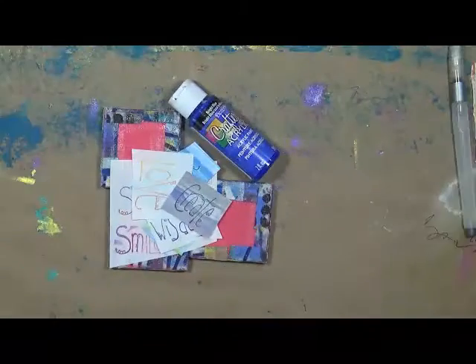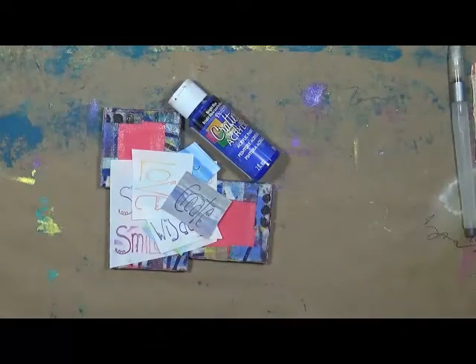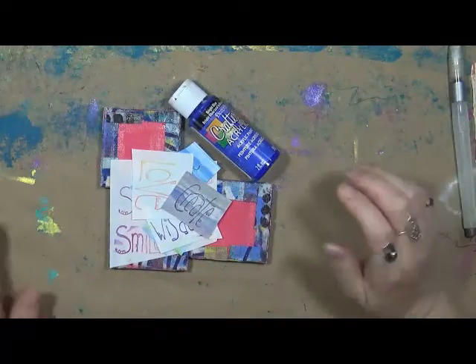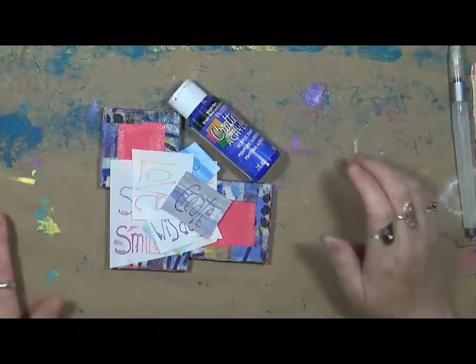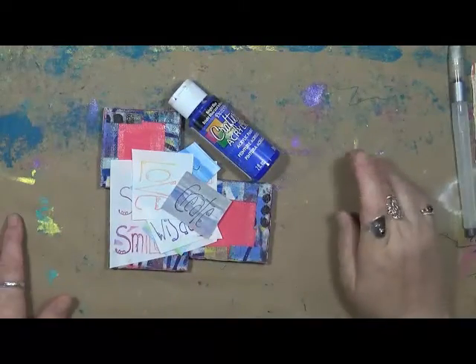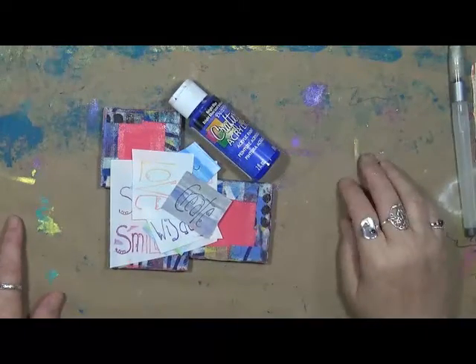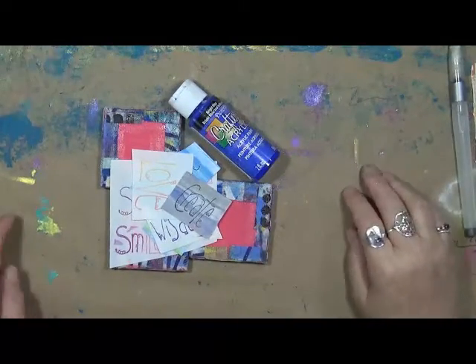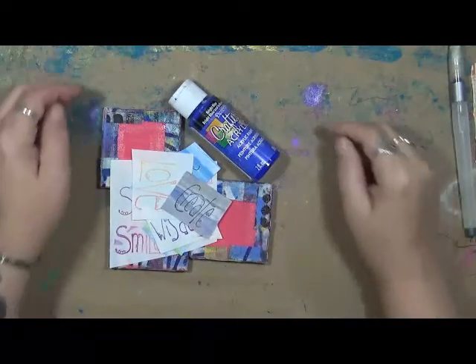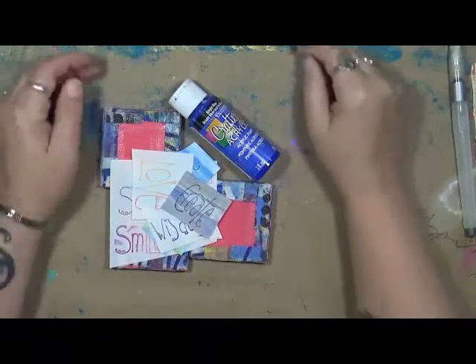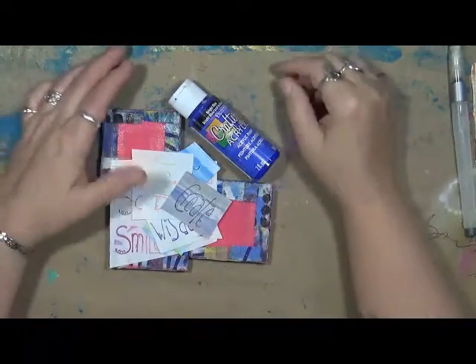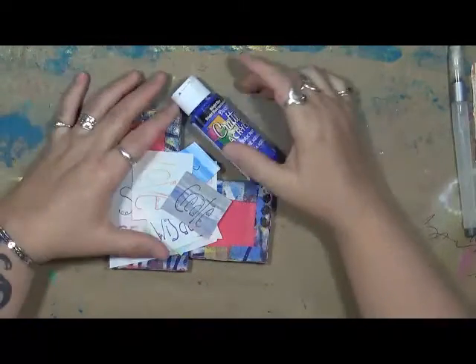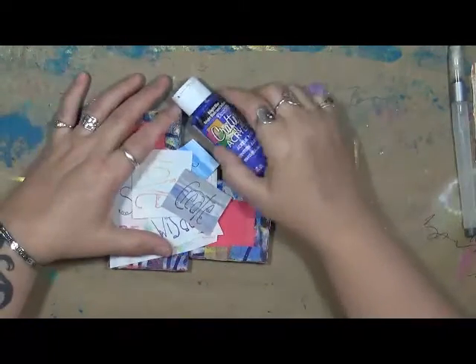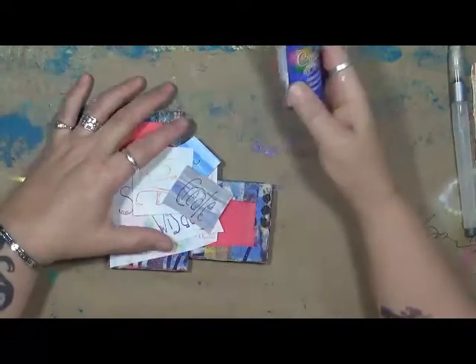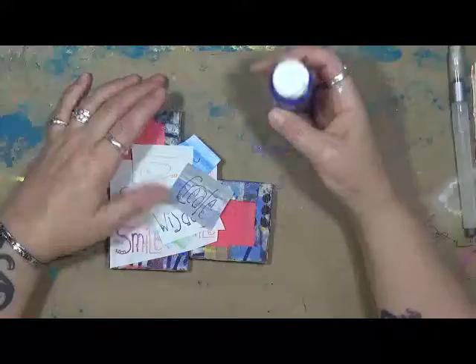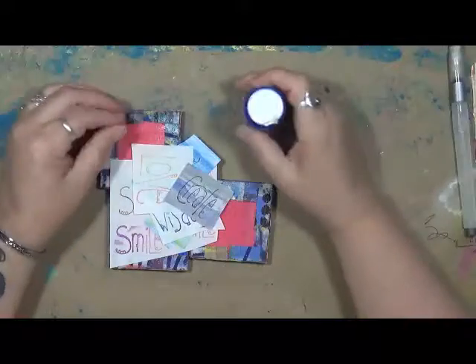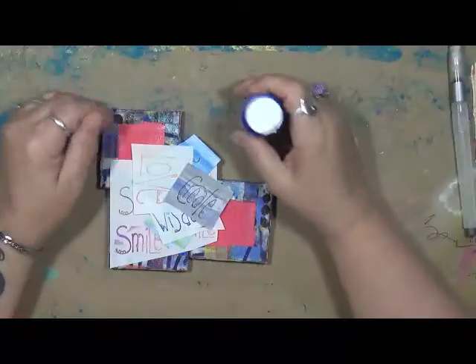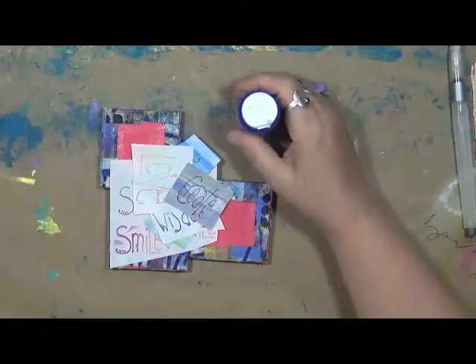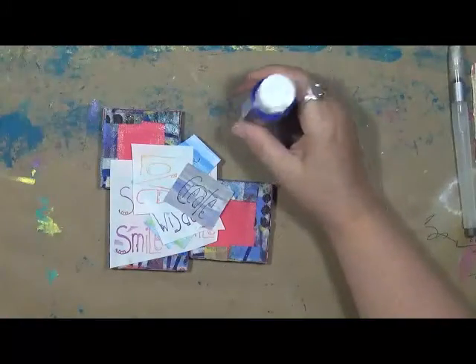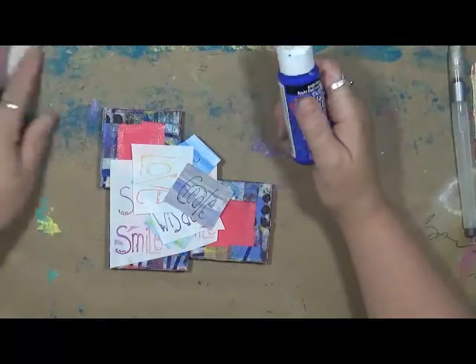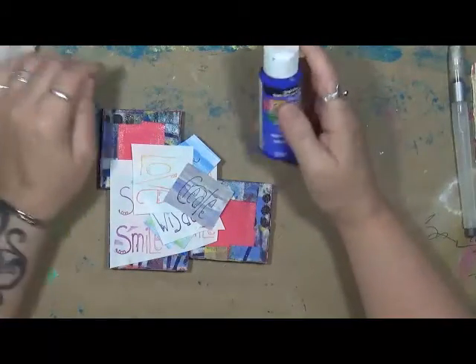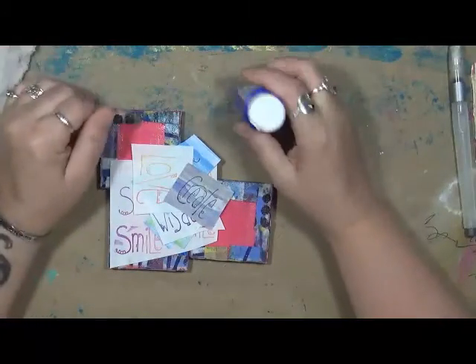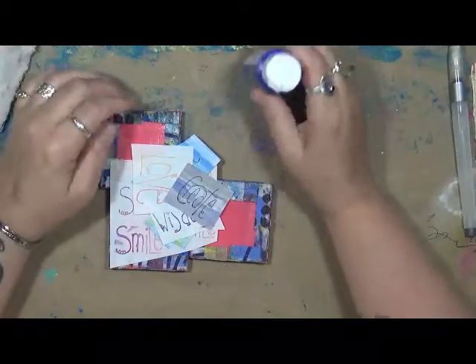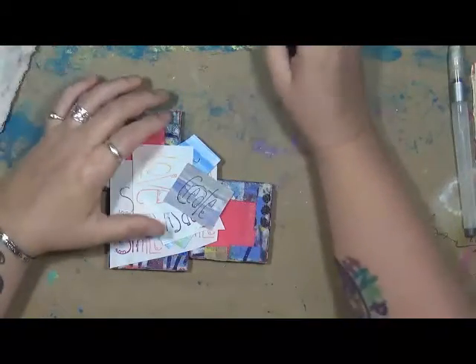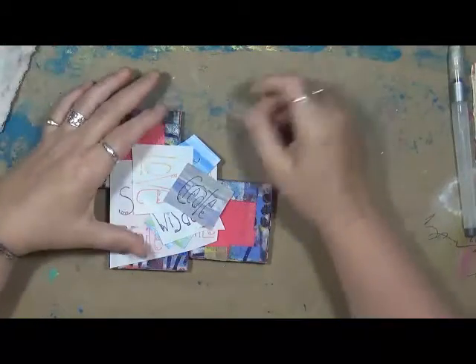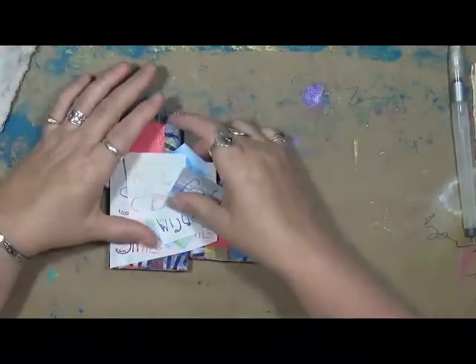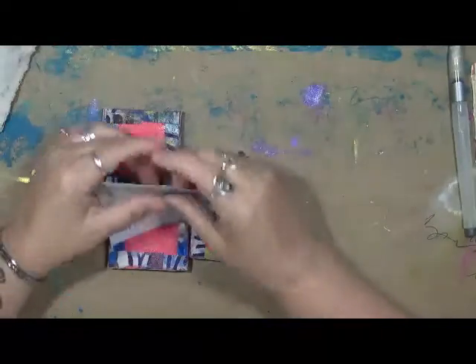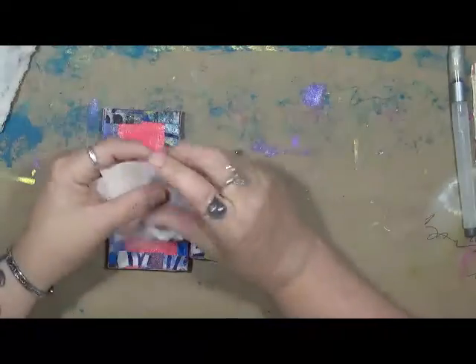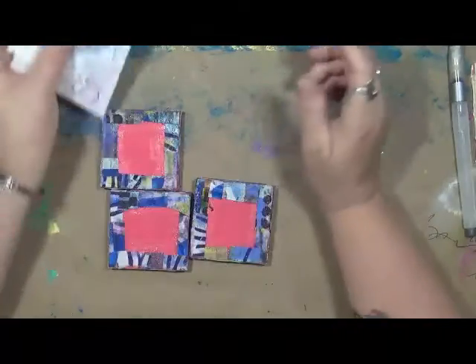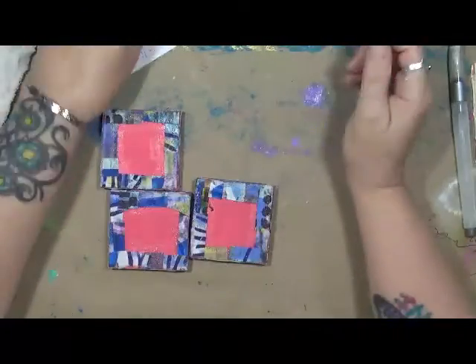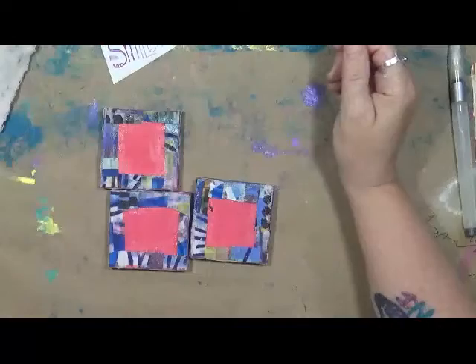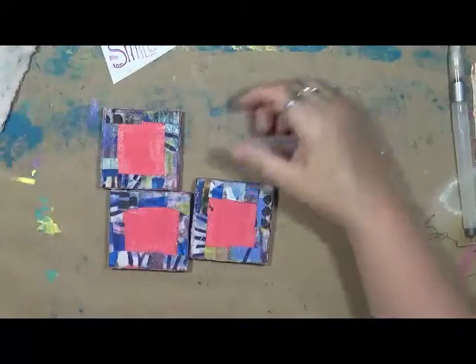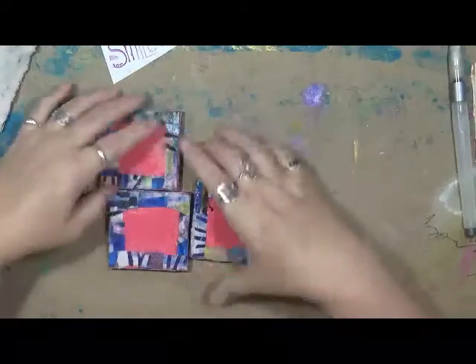Hey guys, Cyndiata here with My Routine Divers. How are we doing today? I'm doing pretty well. Guess what we're going to do today? We are going to play with — this is for Gina Aaron's design team.